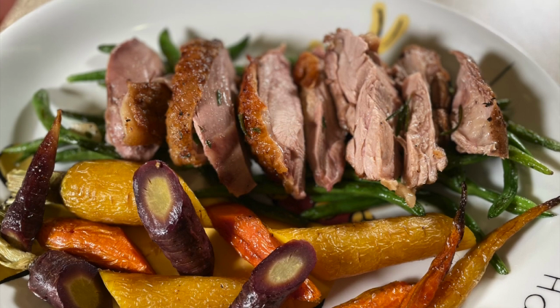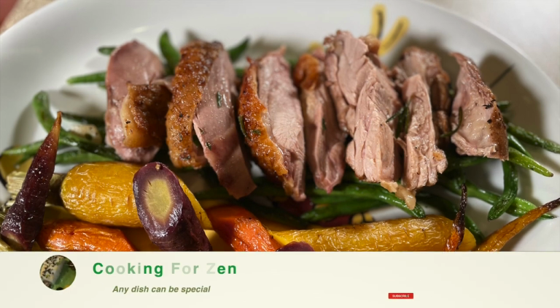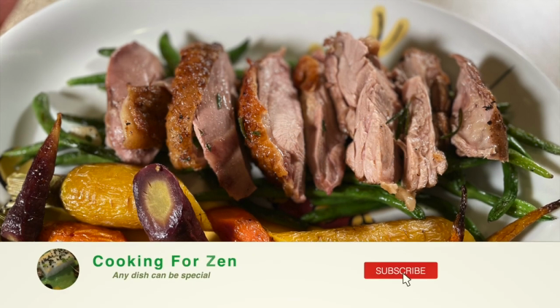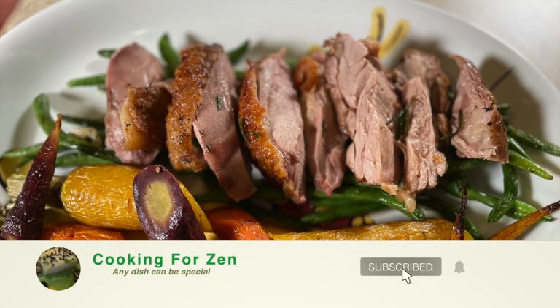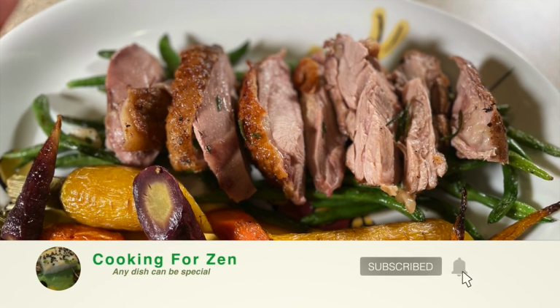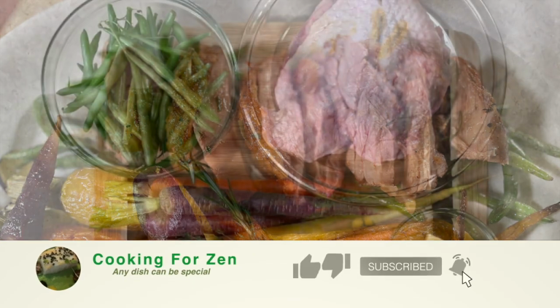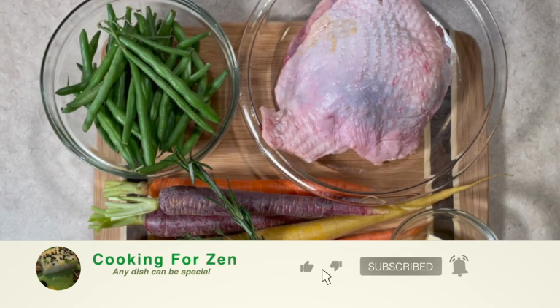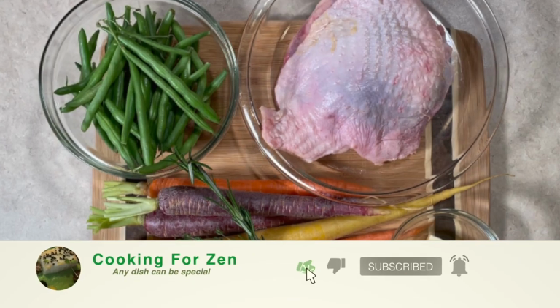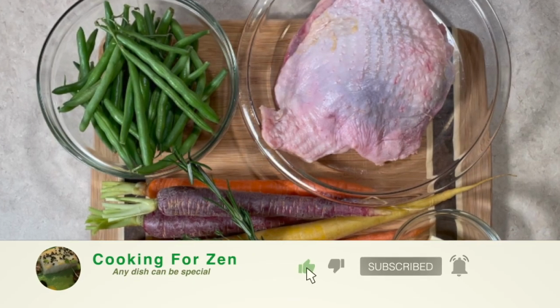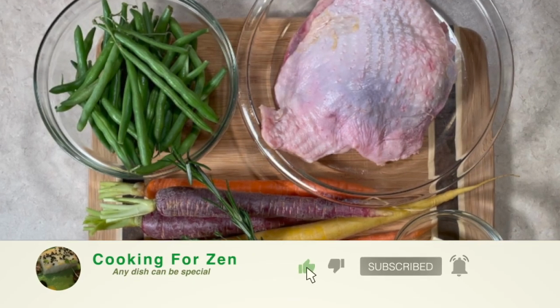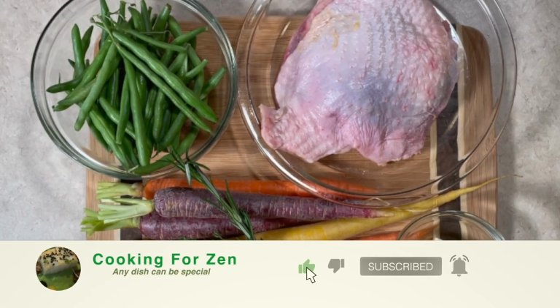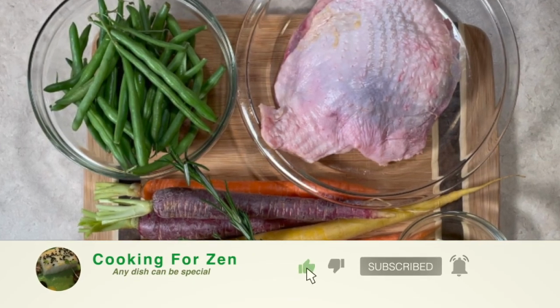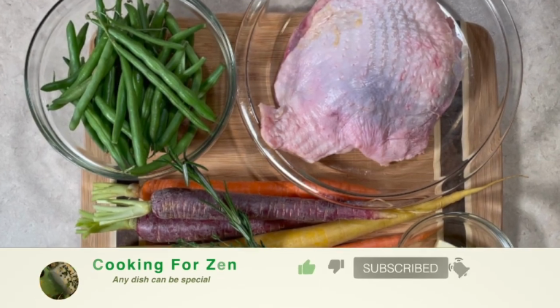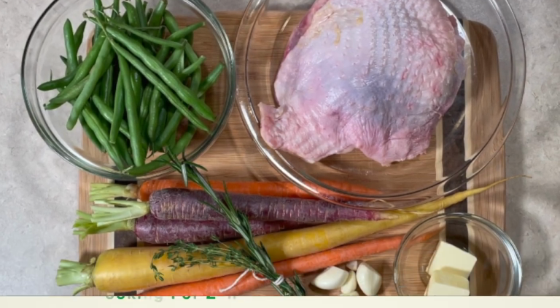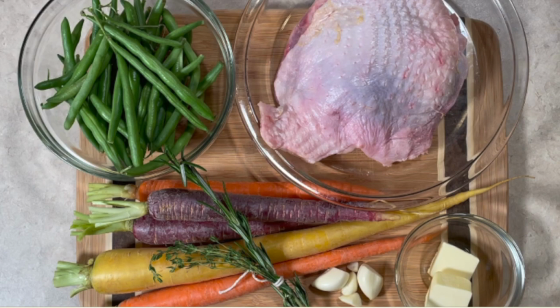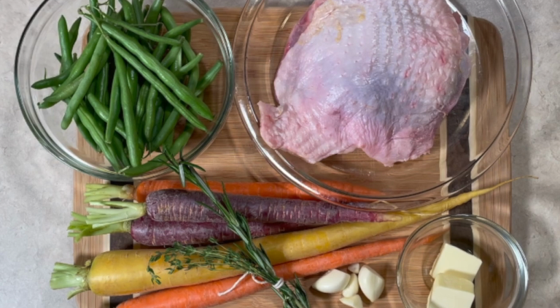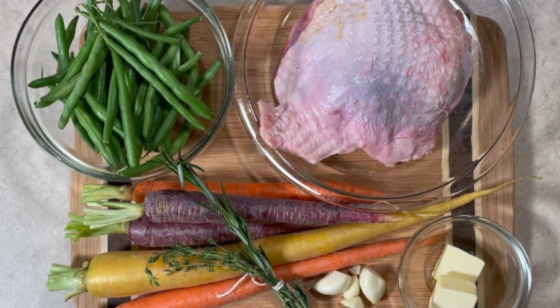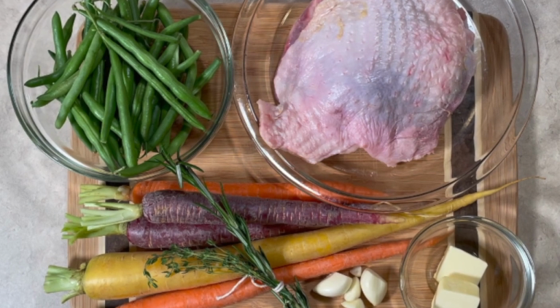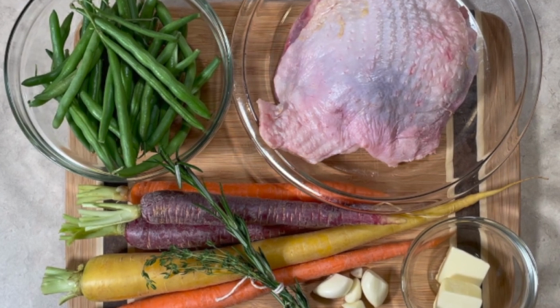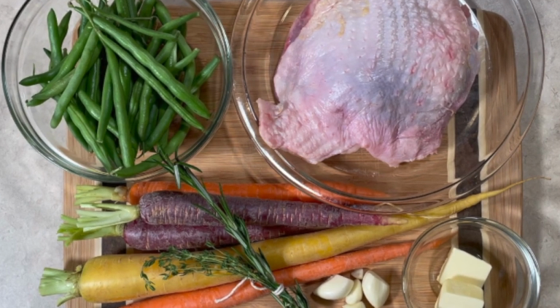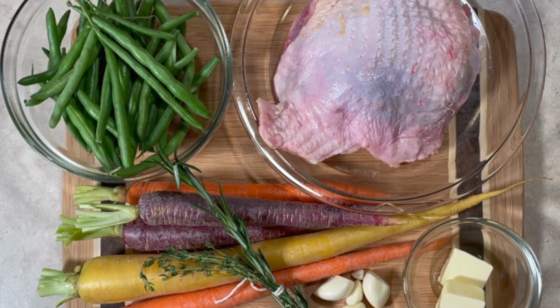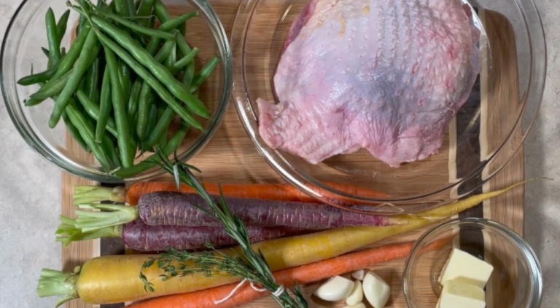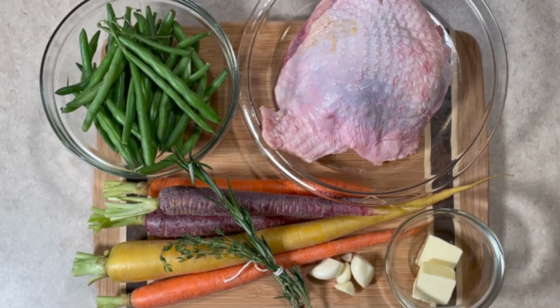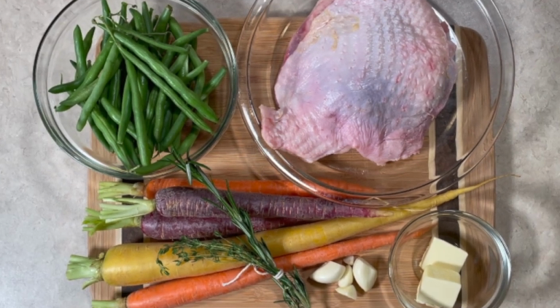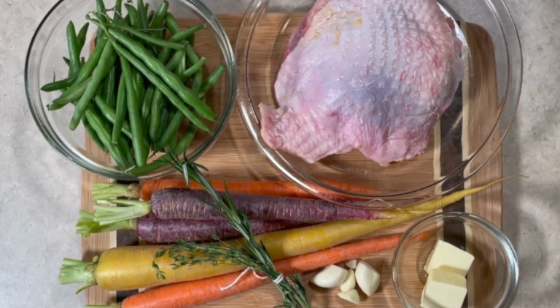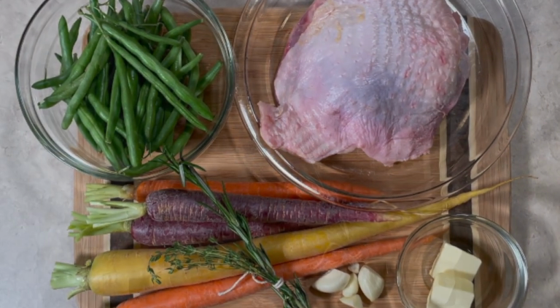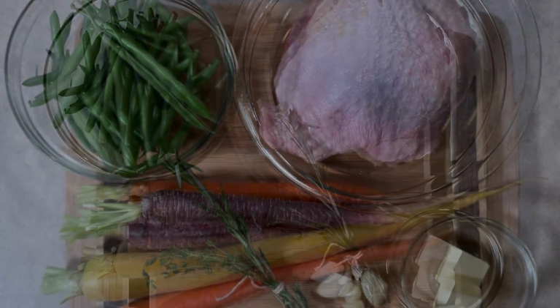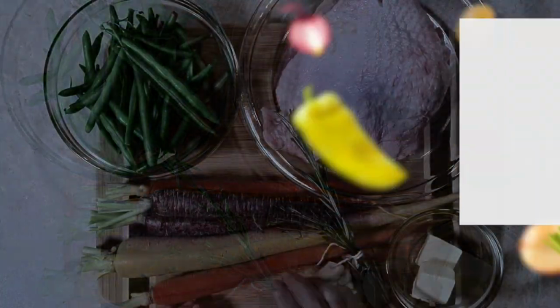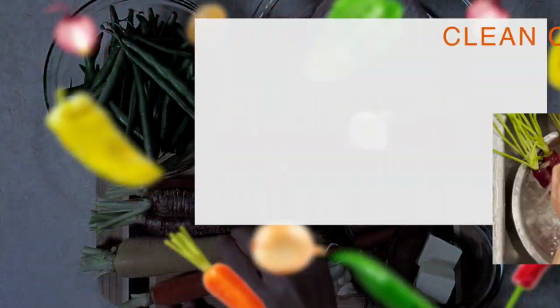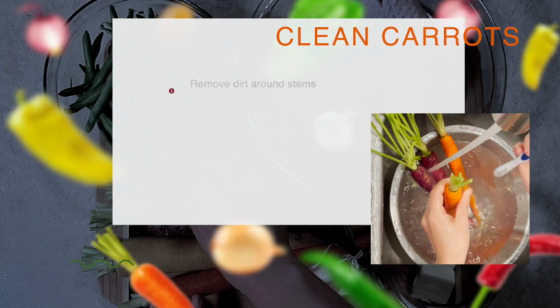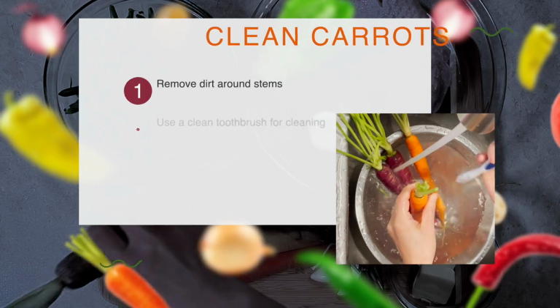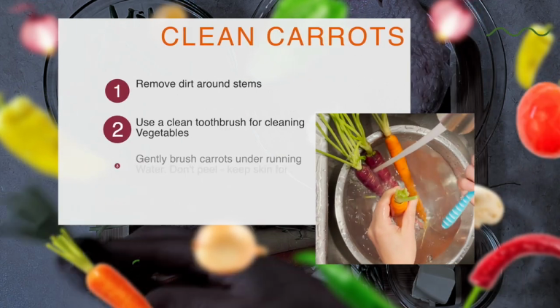I'm using a bone-in turkey leg here, so this is going to be a pretty inexpensive meal. First, let's prepare carrots.